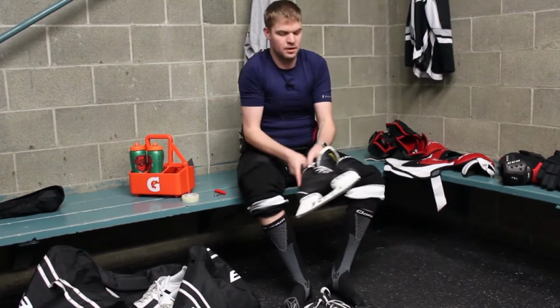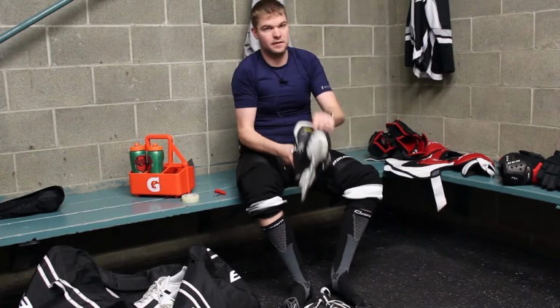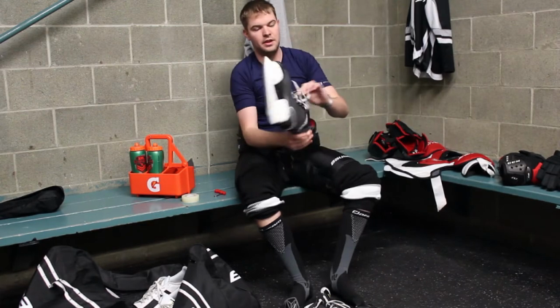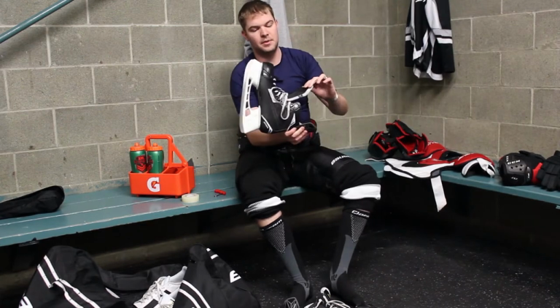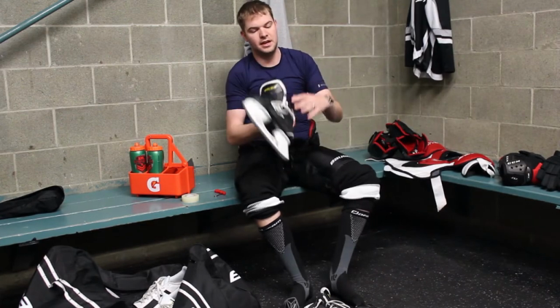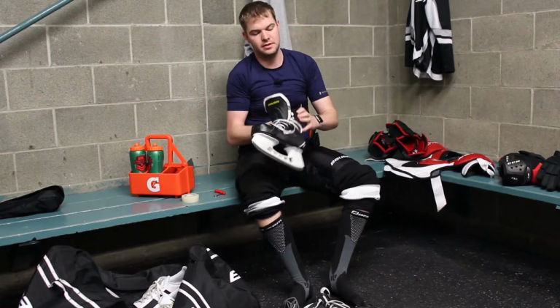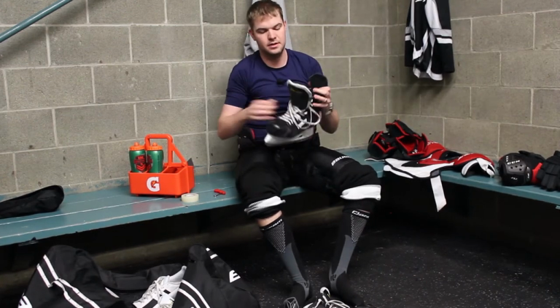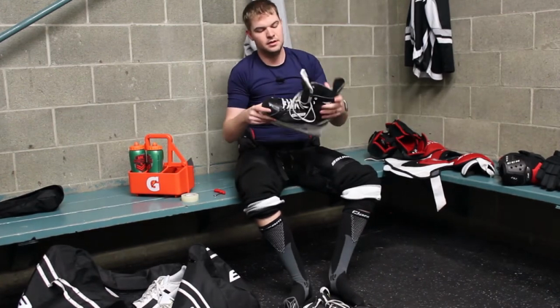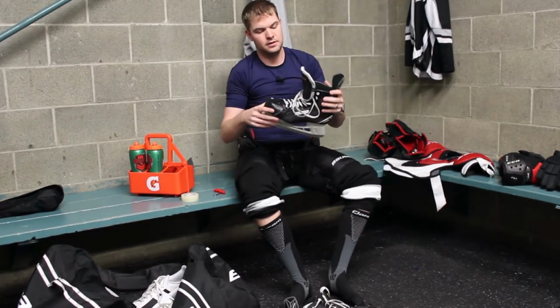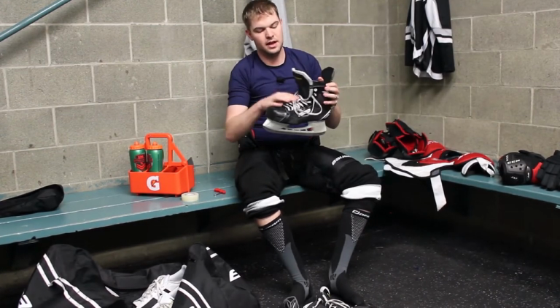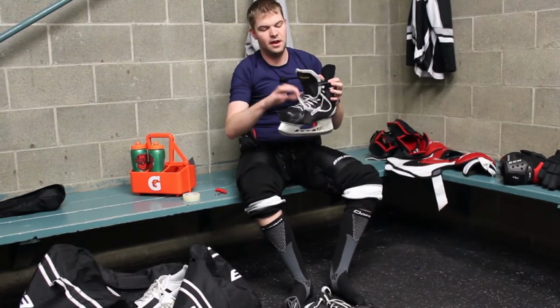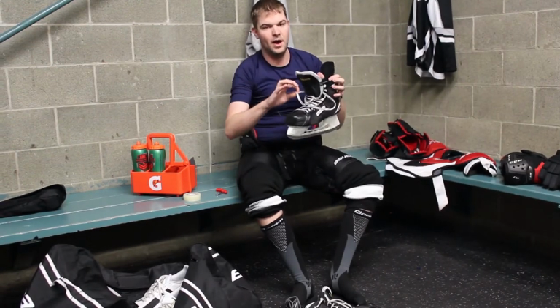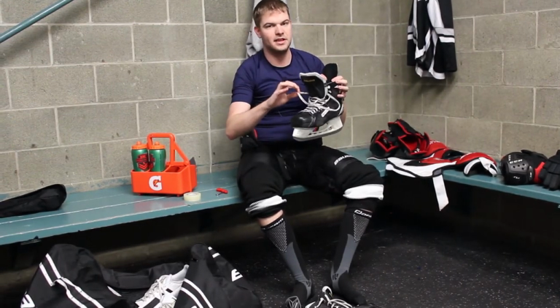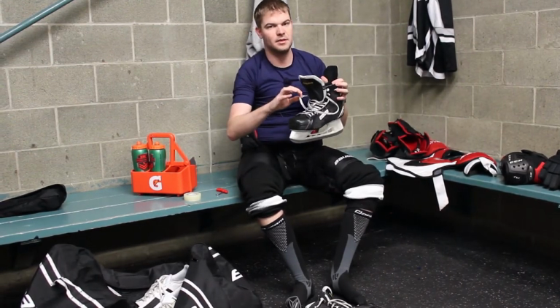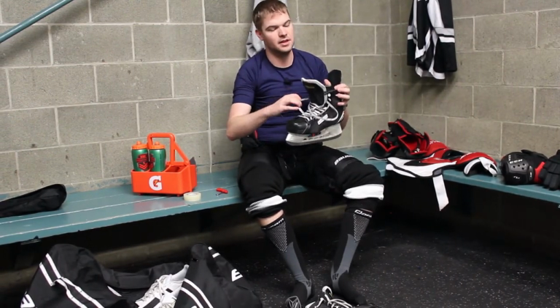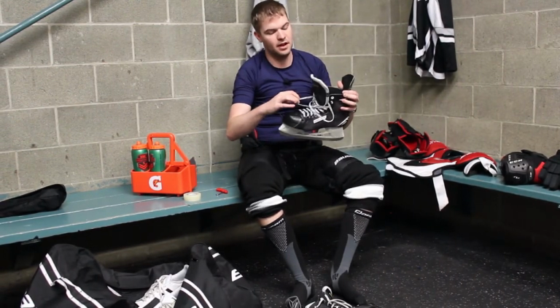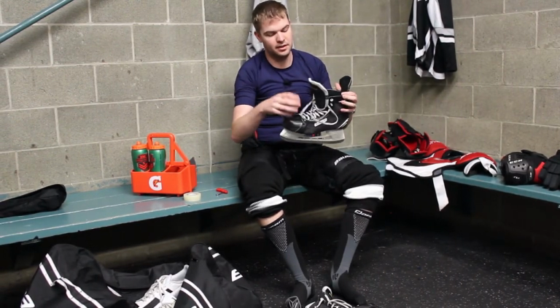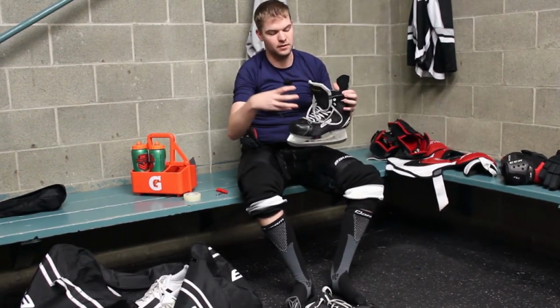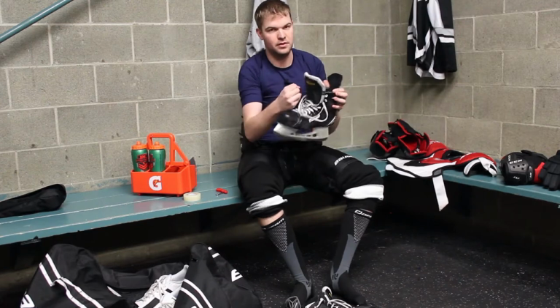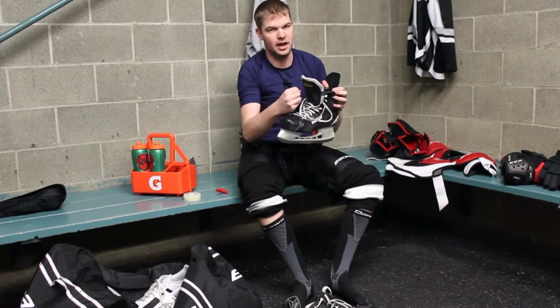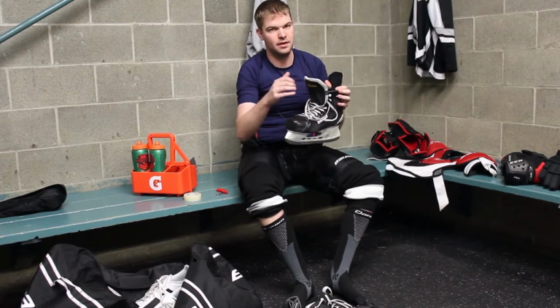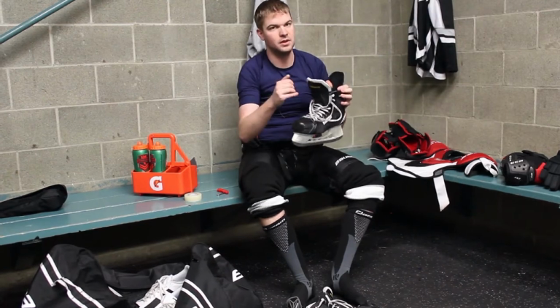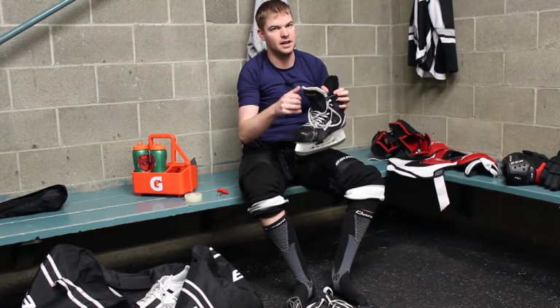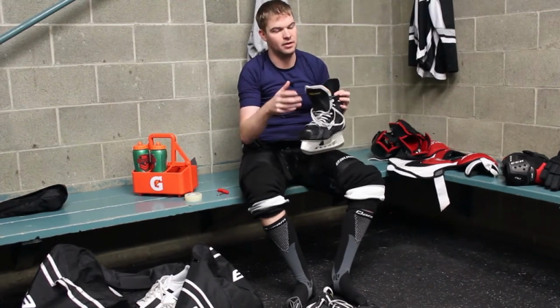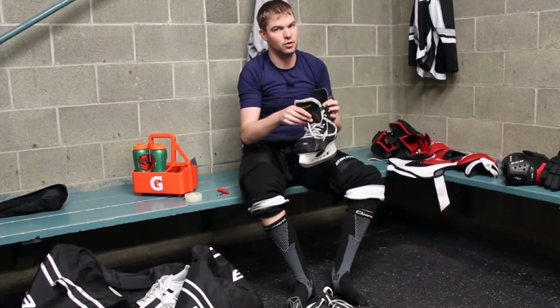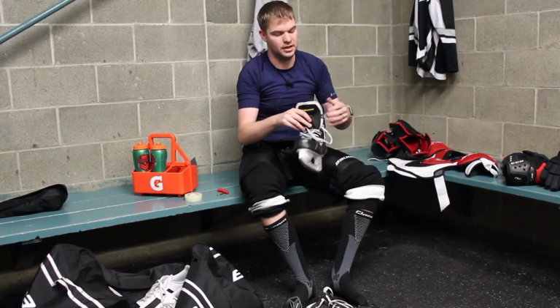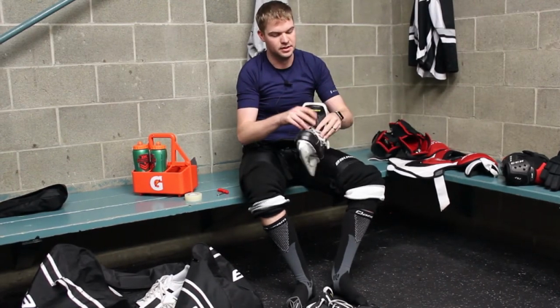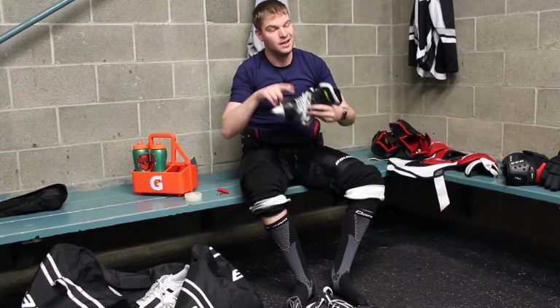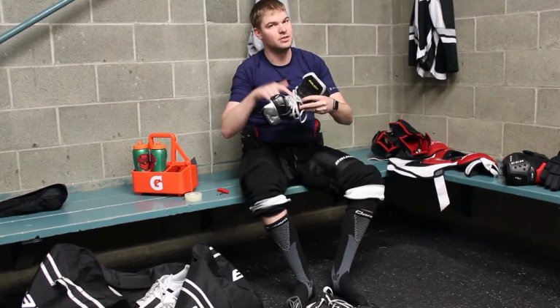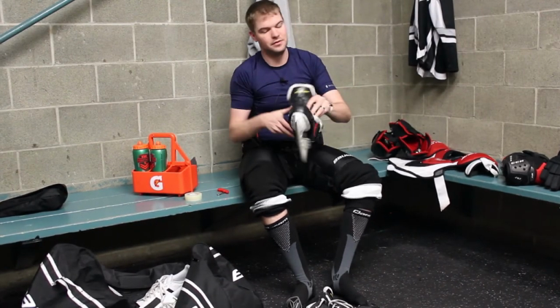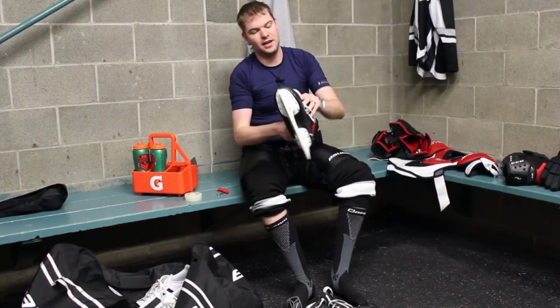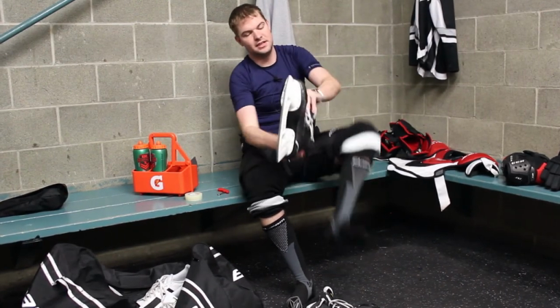Next up, I lace up my skates. I have wax laces on my skates. I like these because once they're tight, they normally stay tighter than normal laces. Get yourself some wax laces.